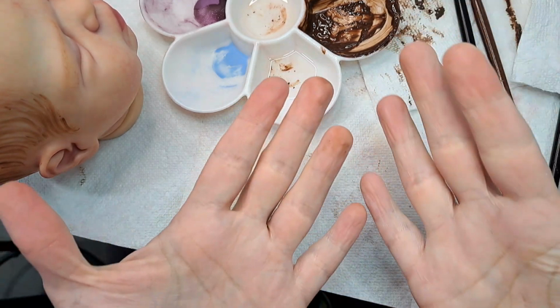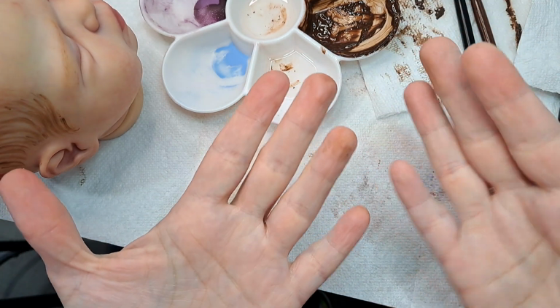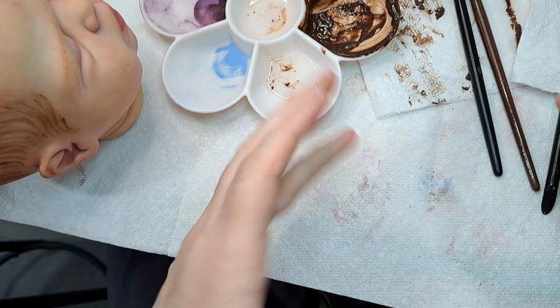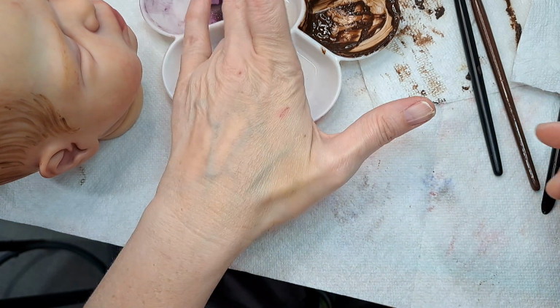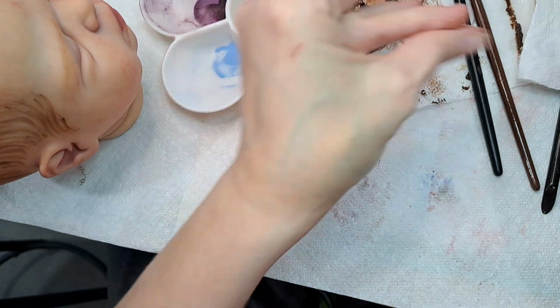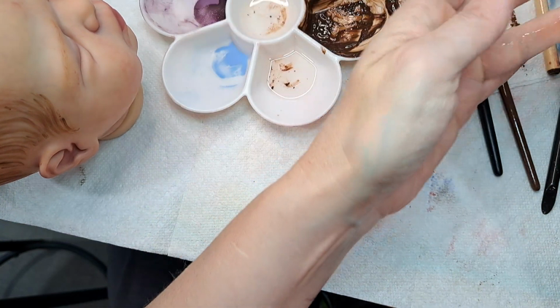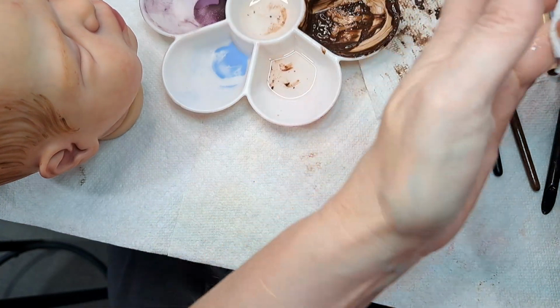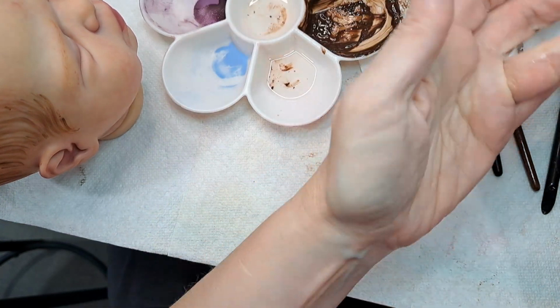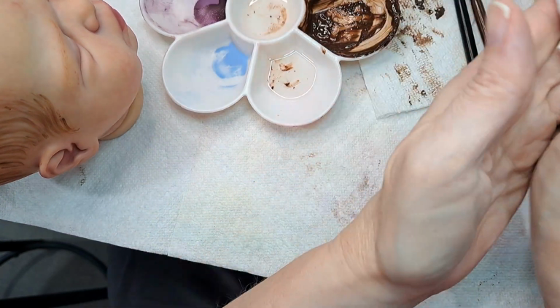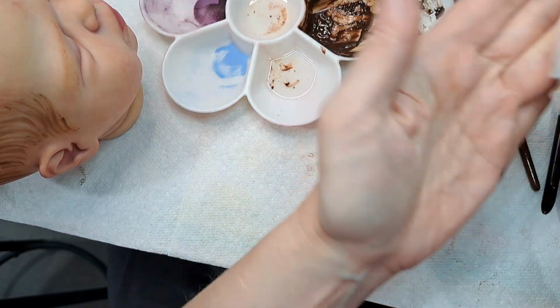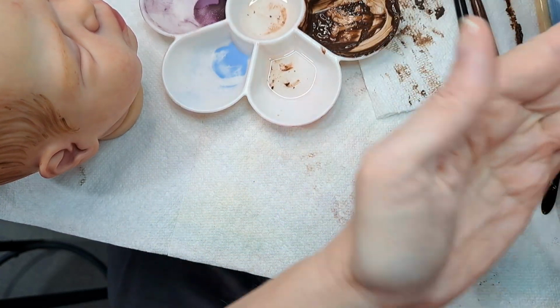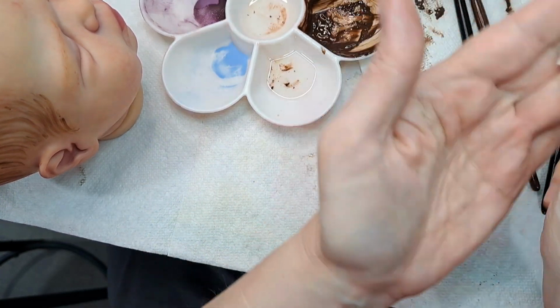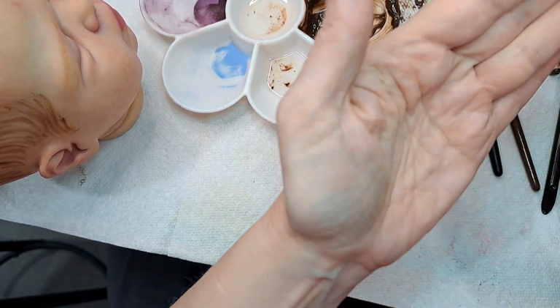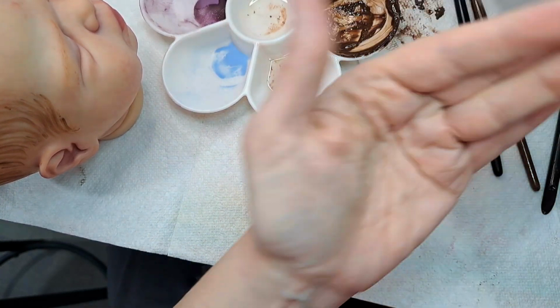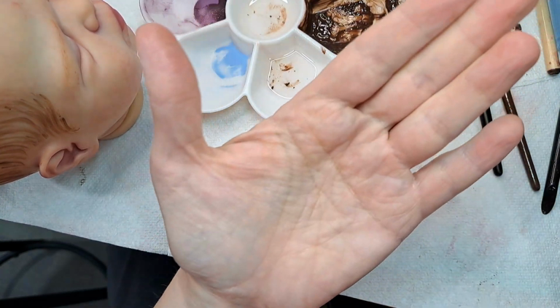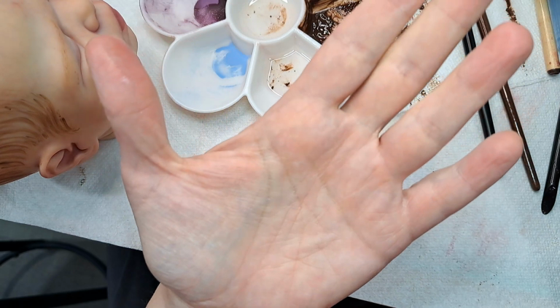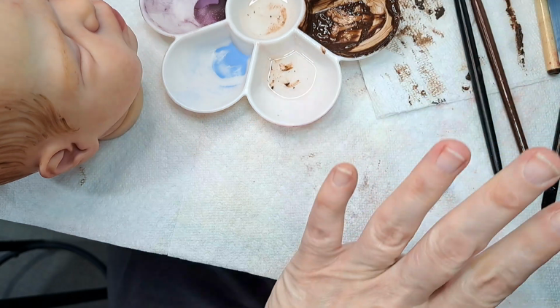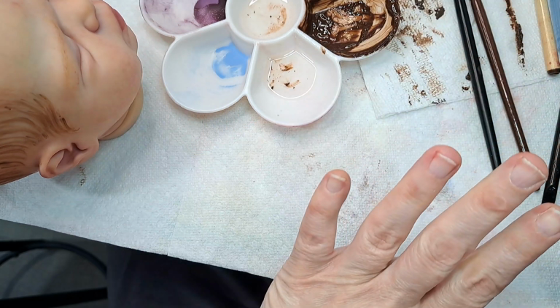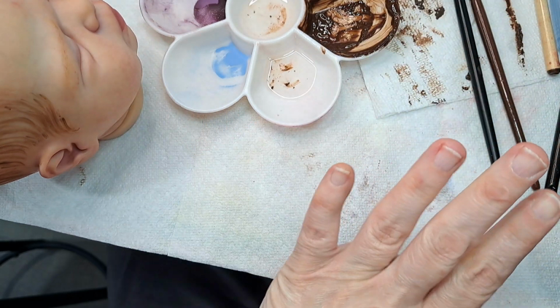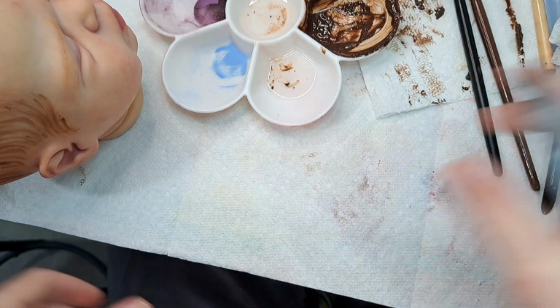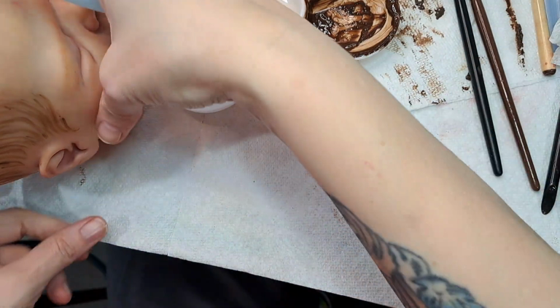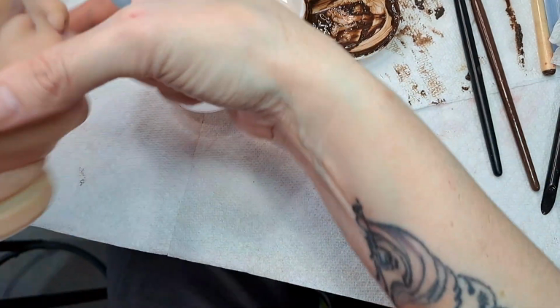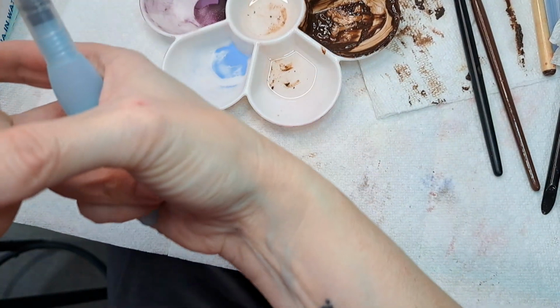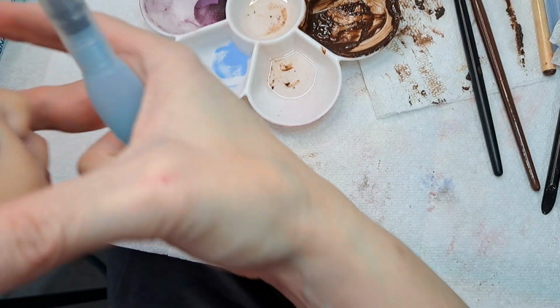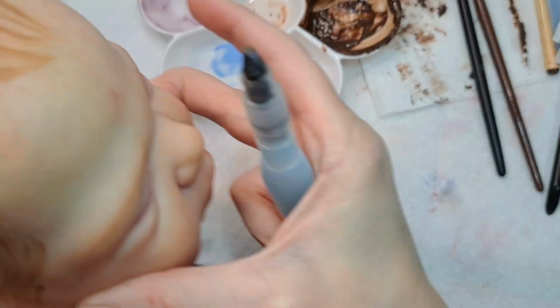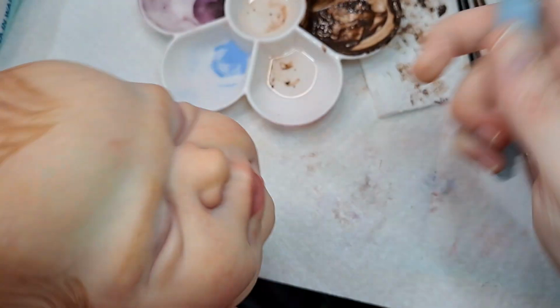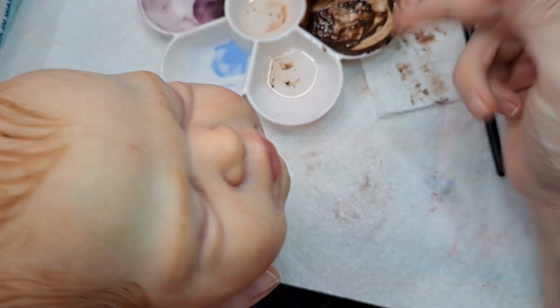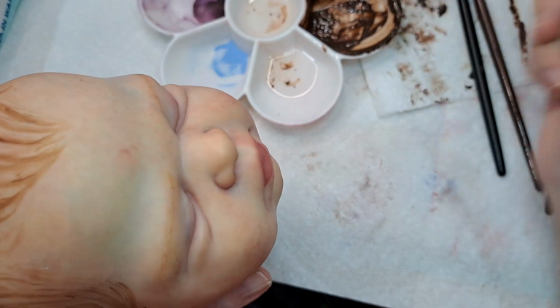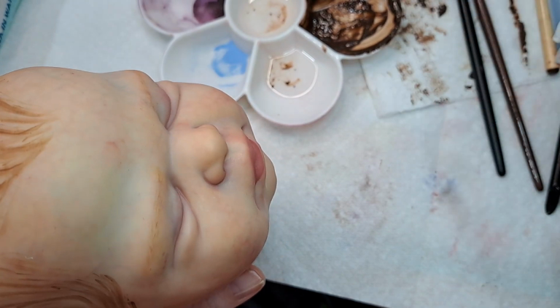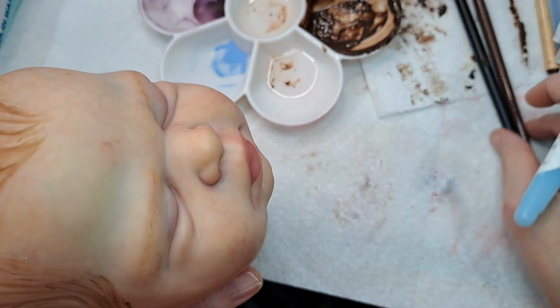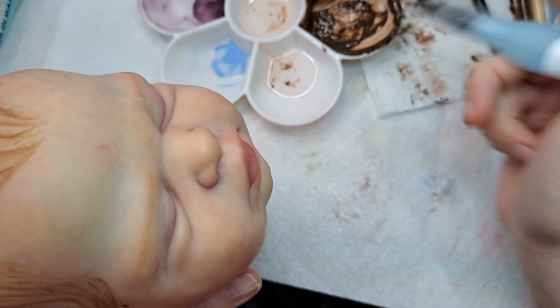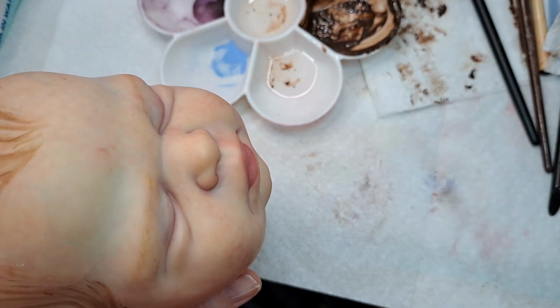Any more paint on me? Get it off now. Crazy head — me and my paint. Insane.